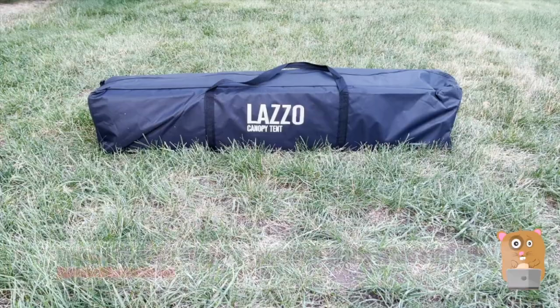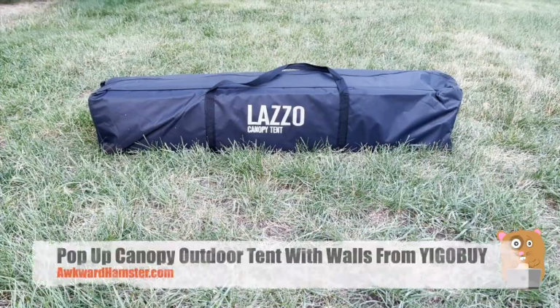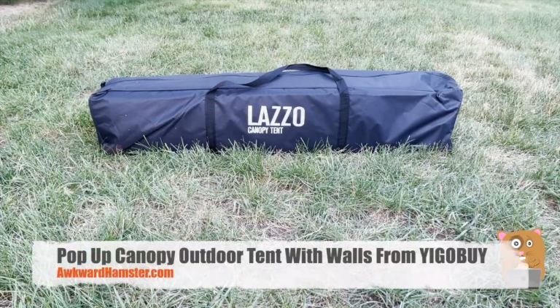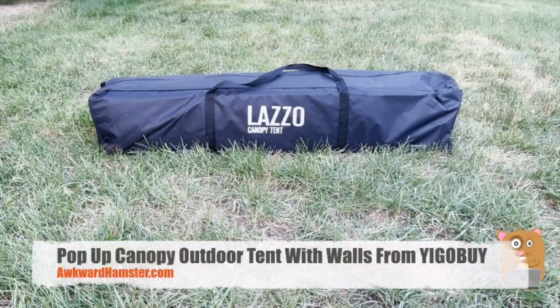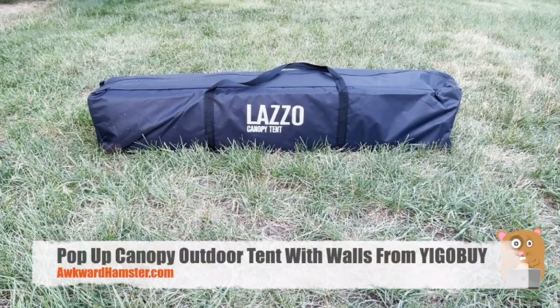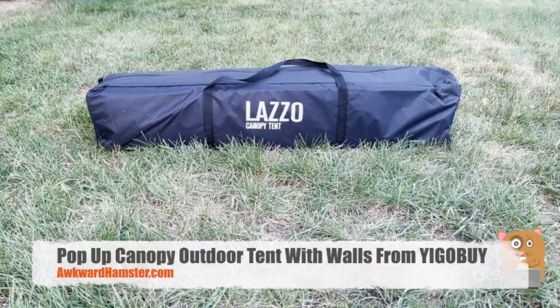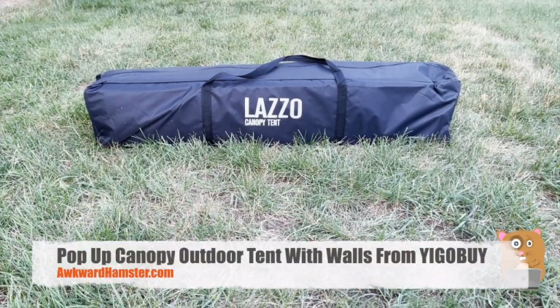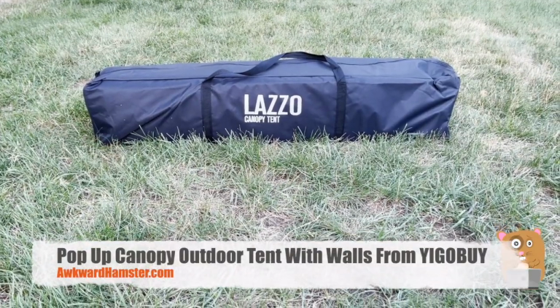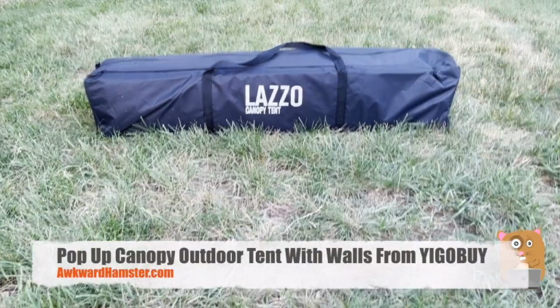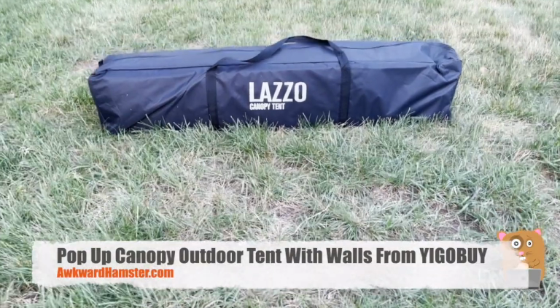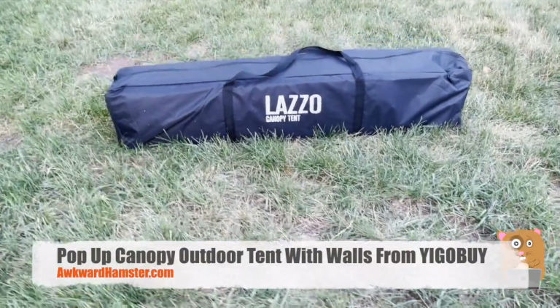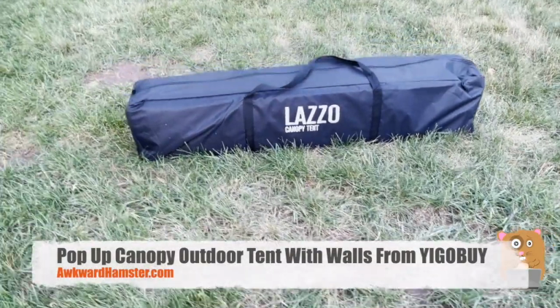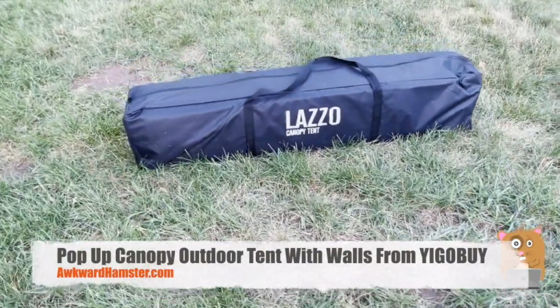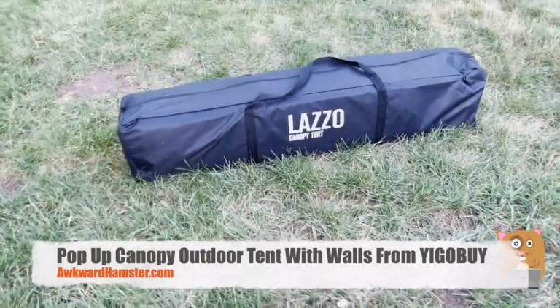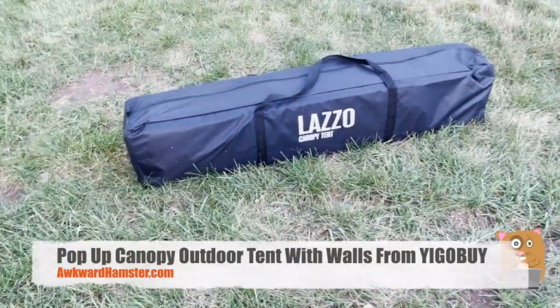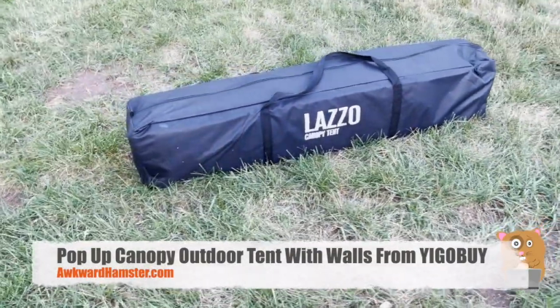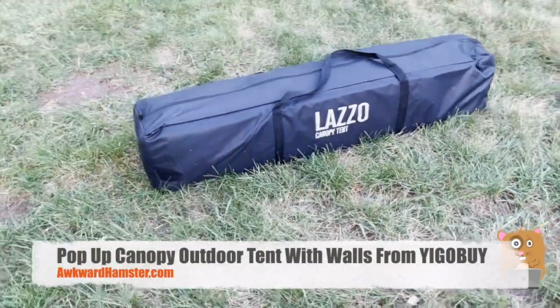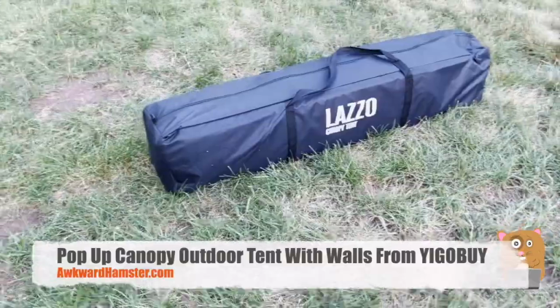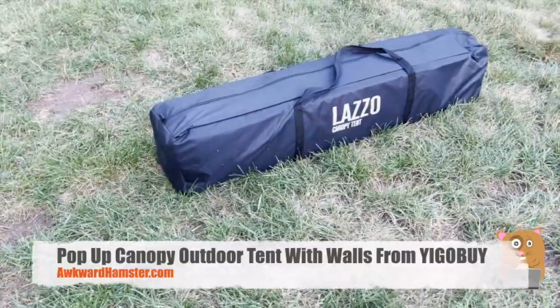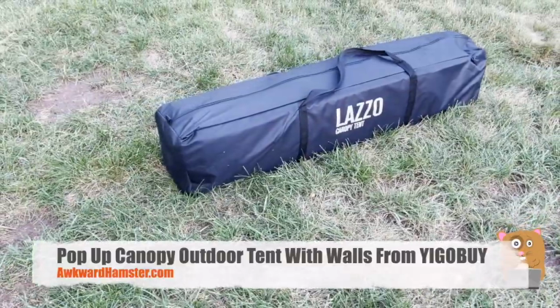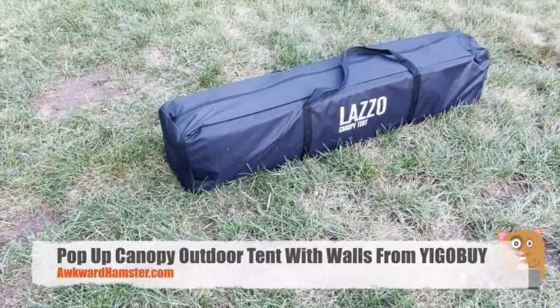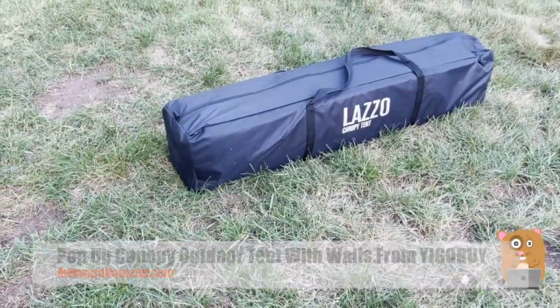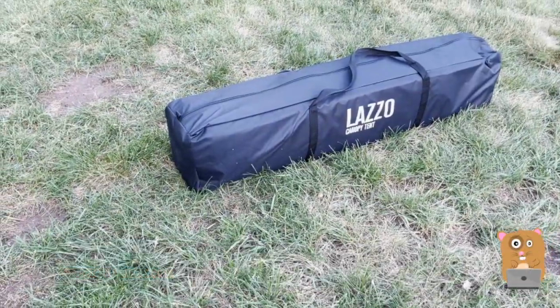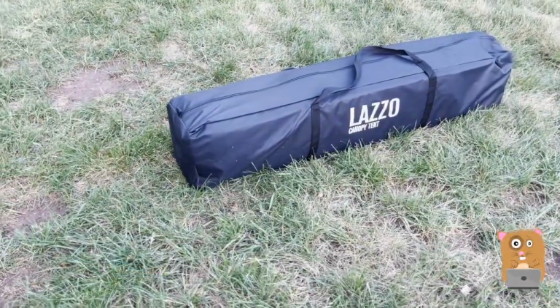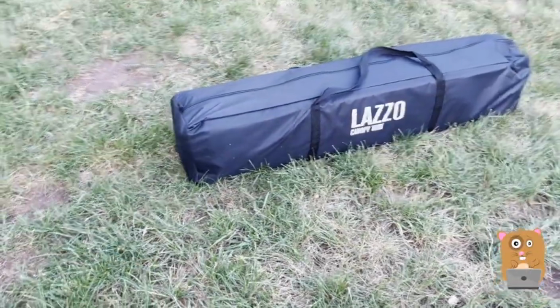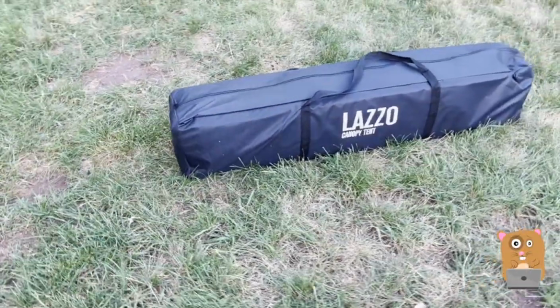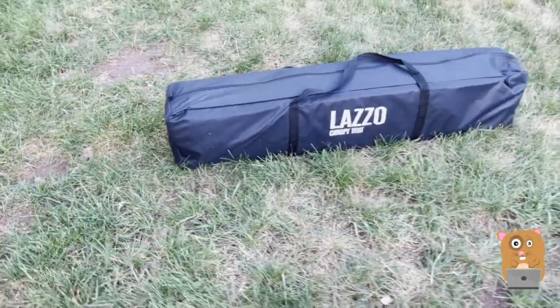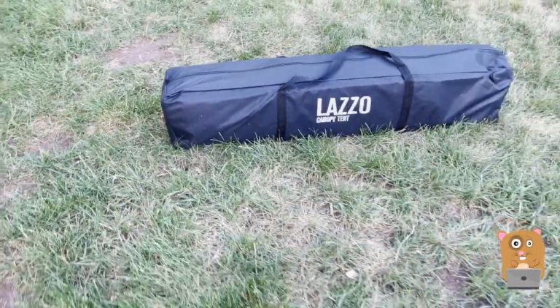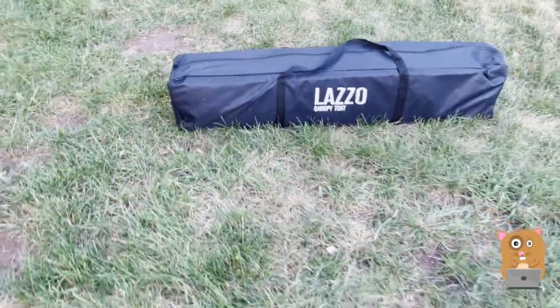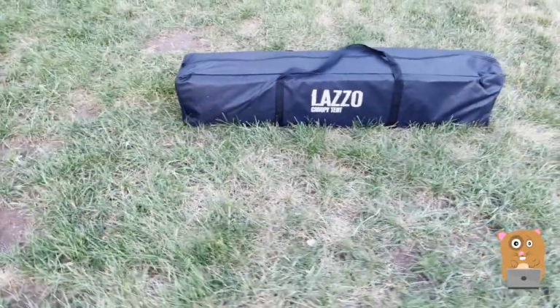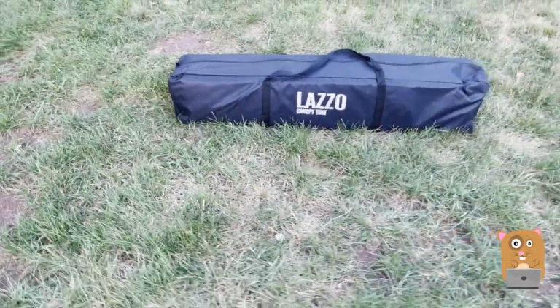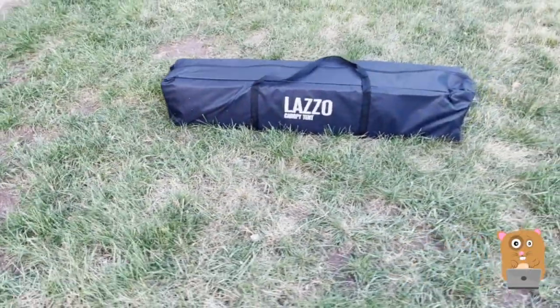Hi, welcome to Awkward Hamster. I got this Lazzo canopy tent. When it's fully set up, it'll be 10 feet by 10 feet.